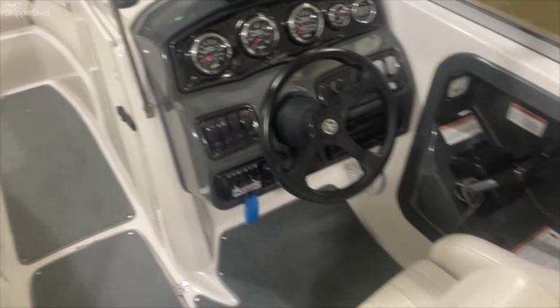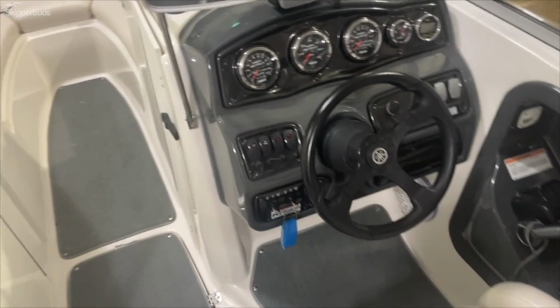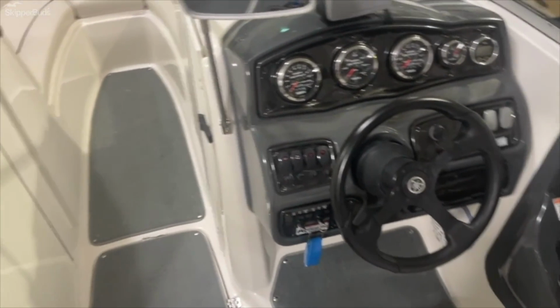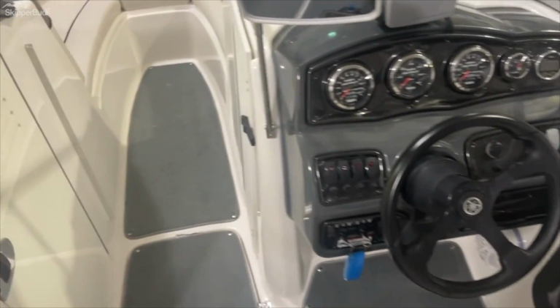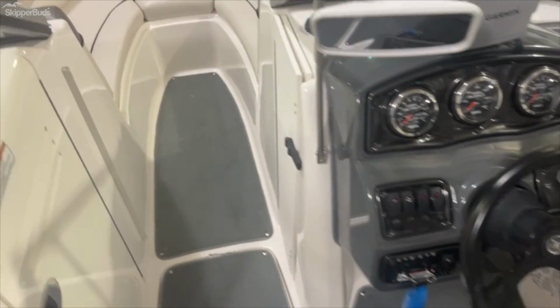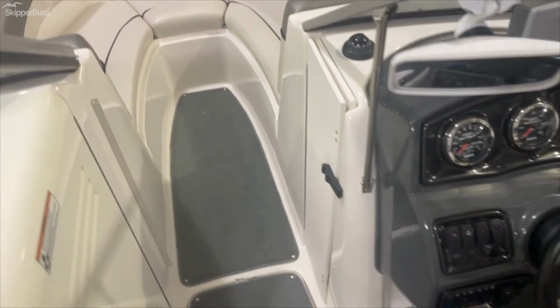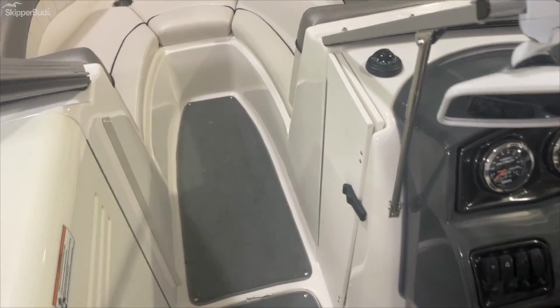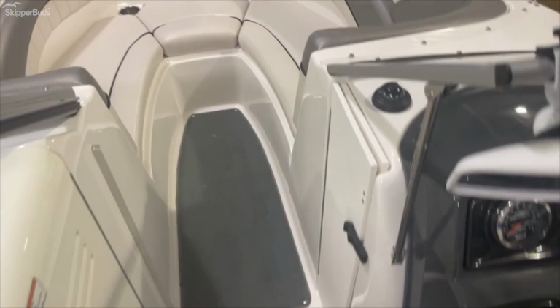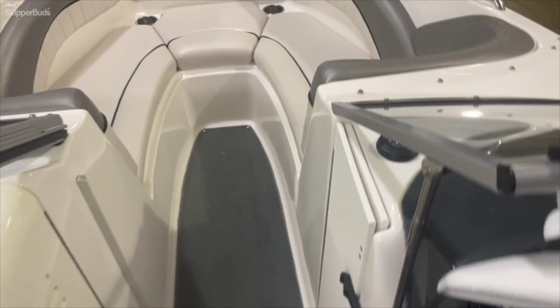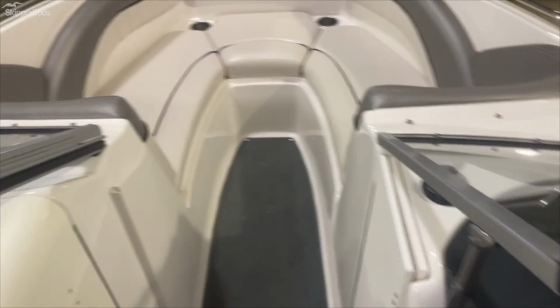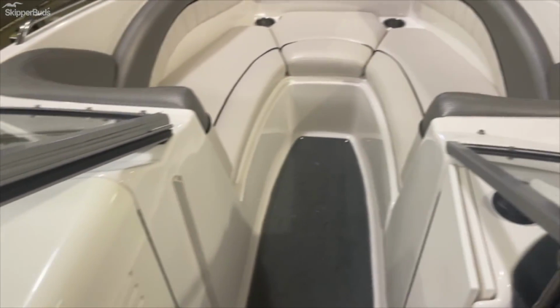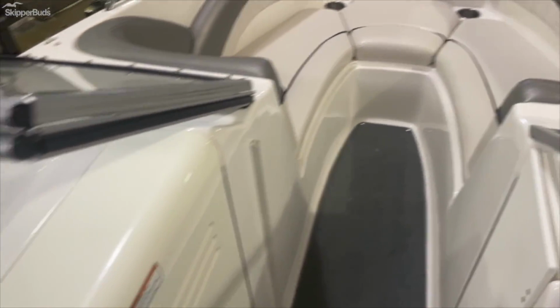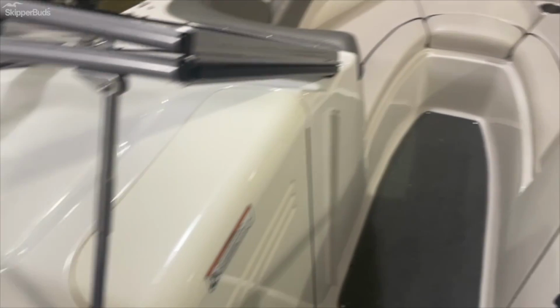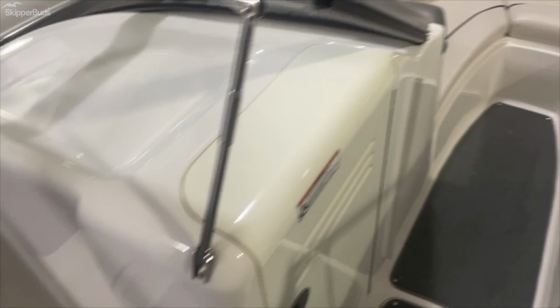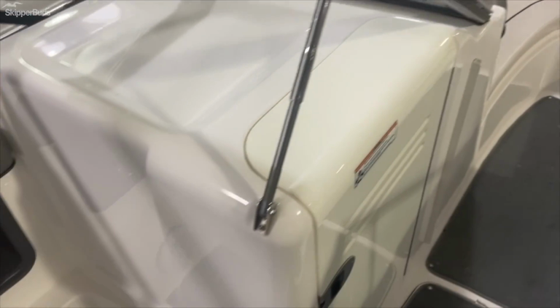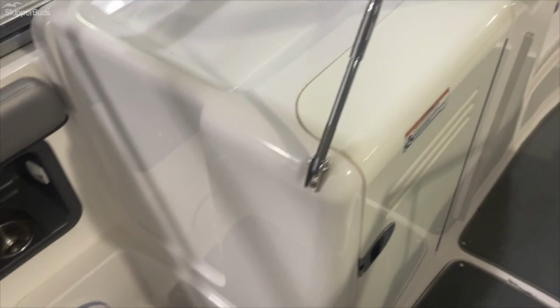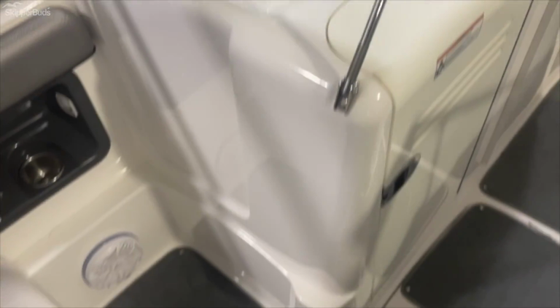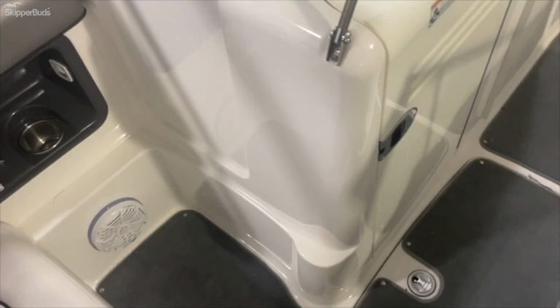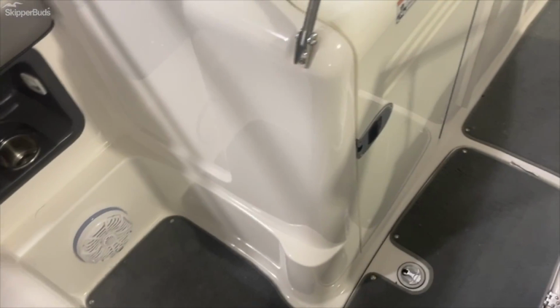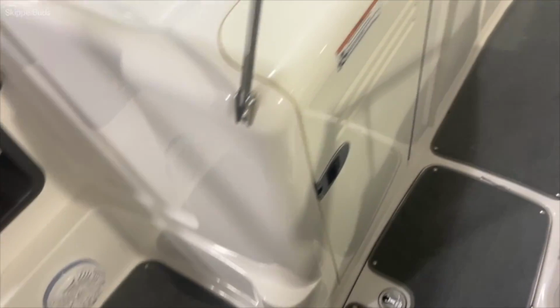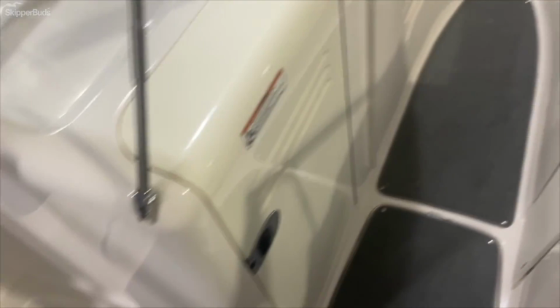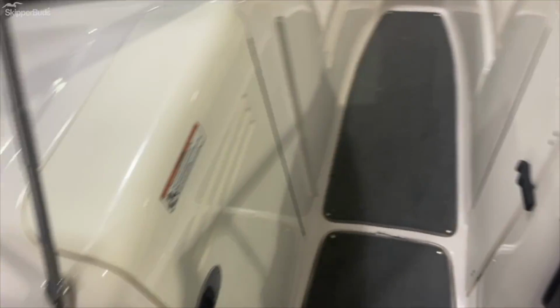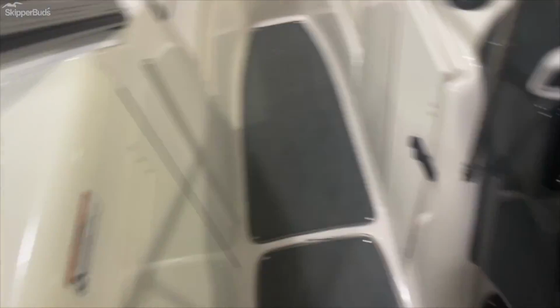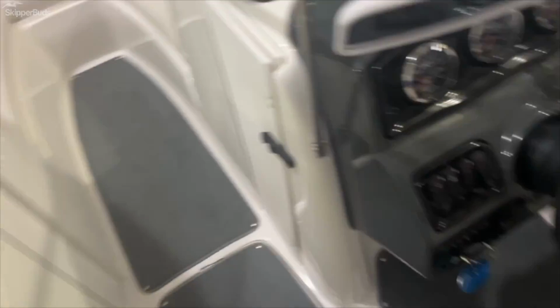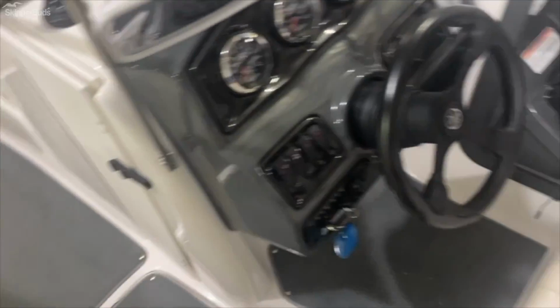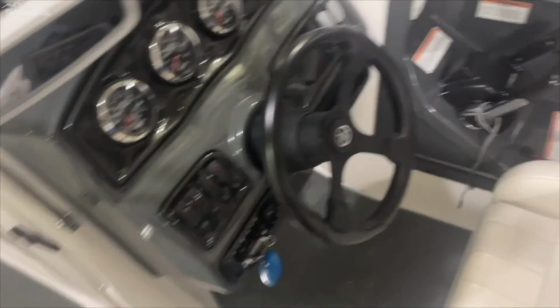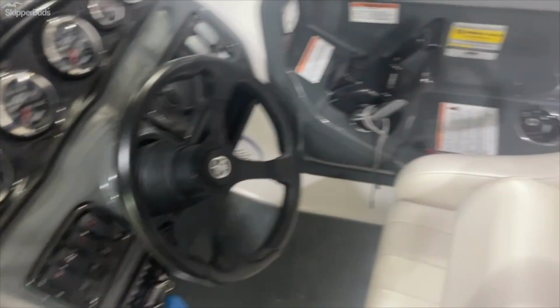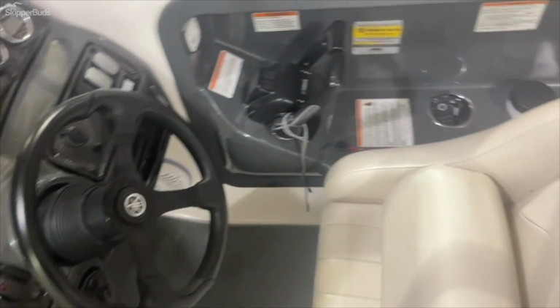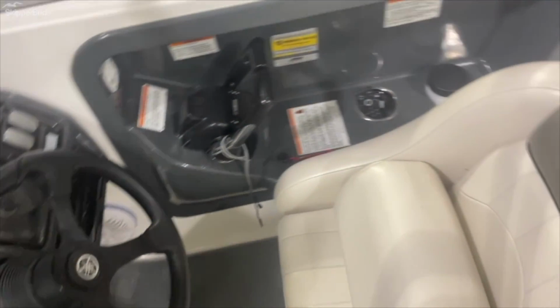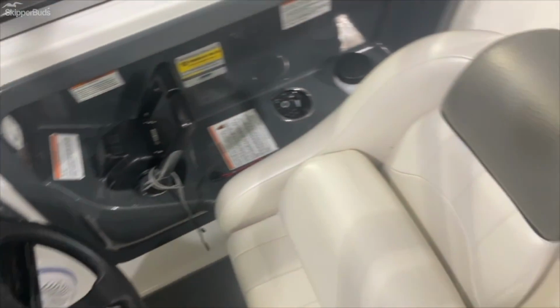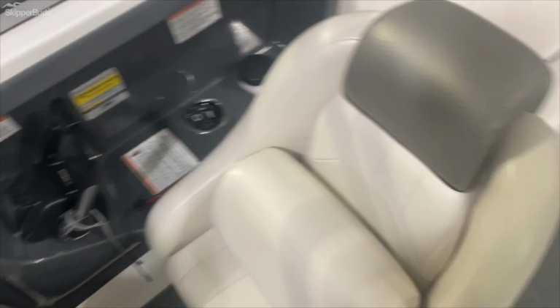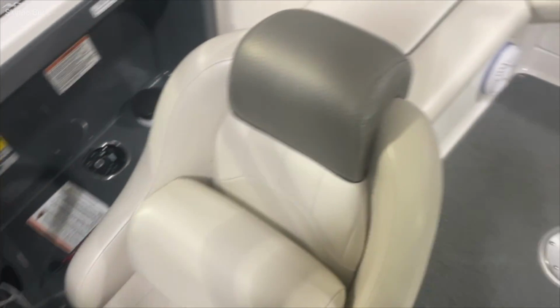The boat has LED lights inside that you can change the colors. It's got a nice sound system.